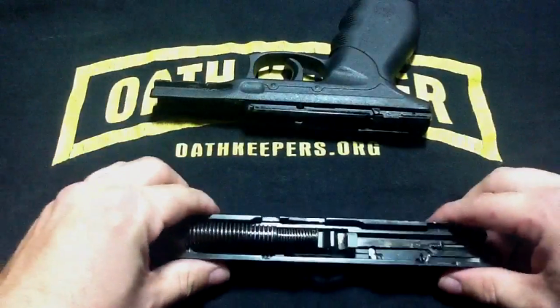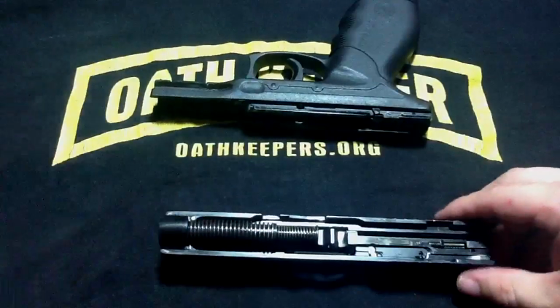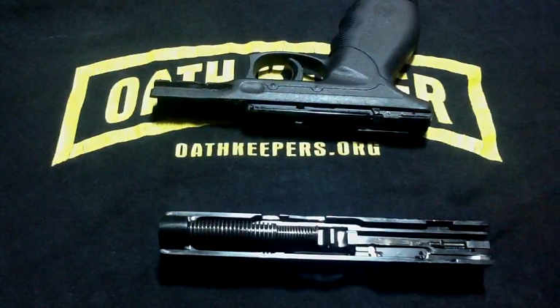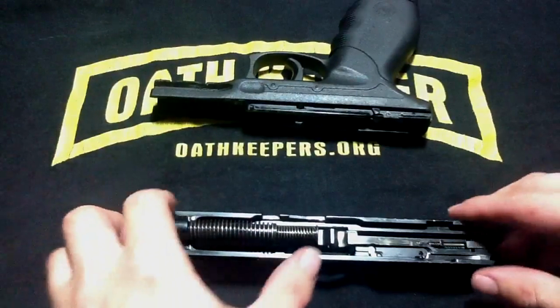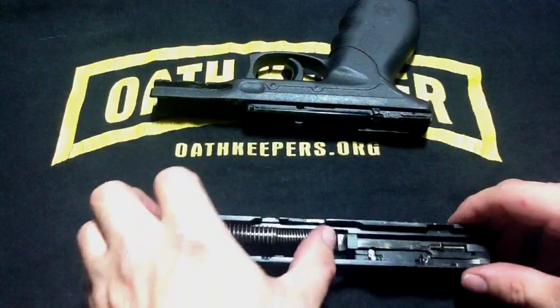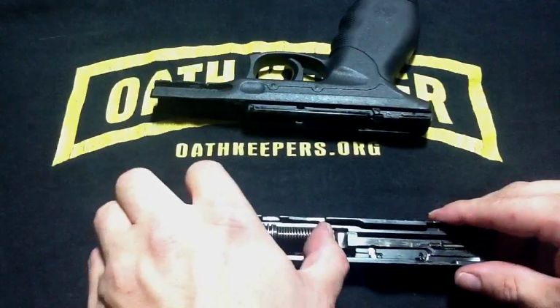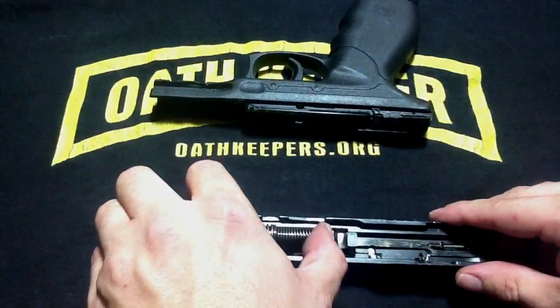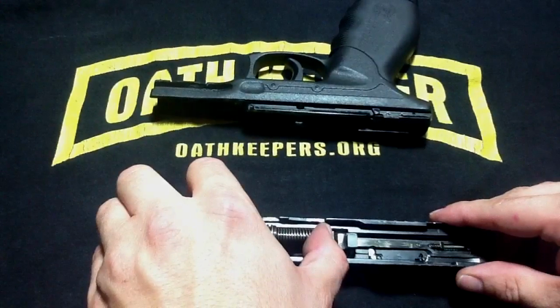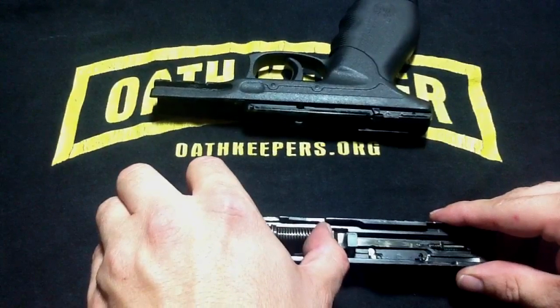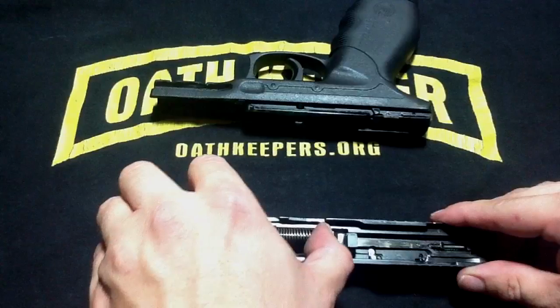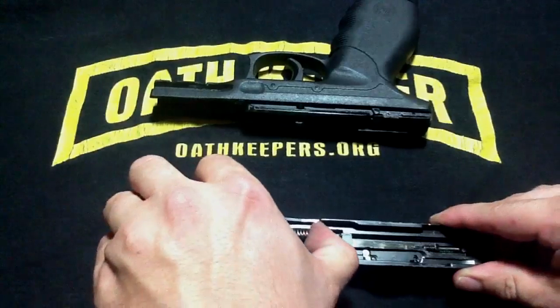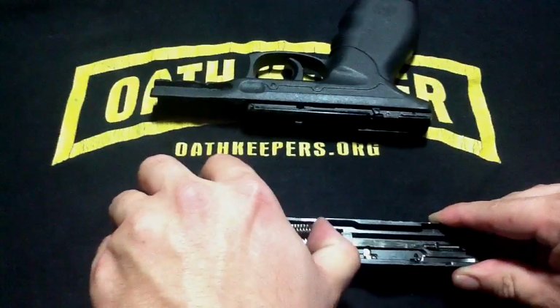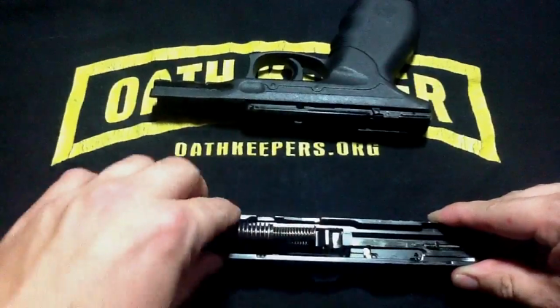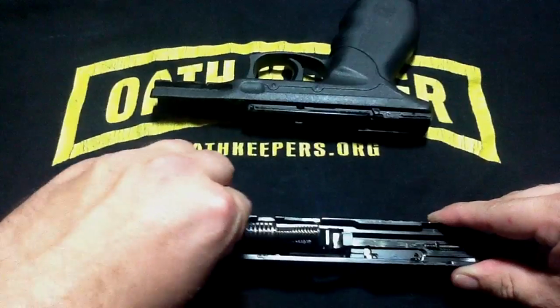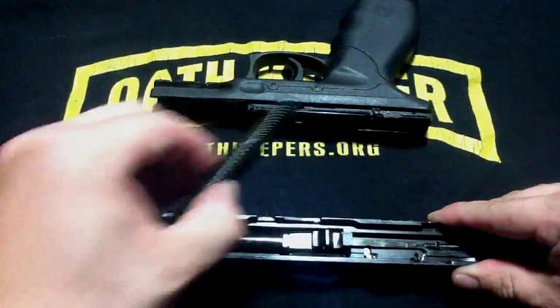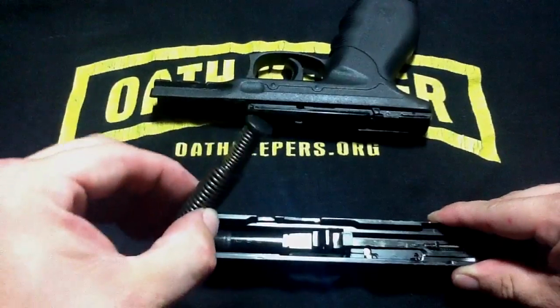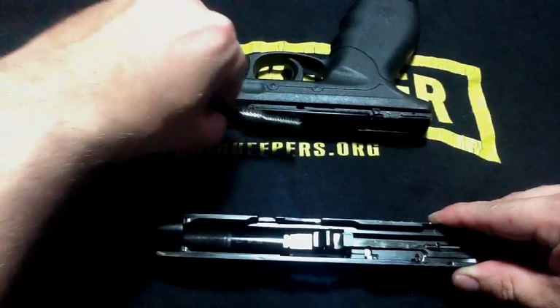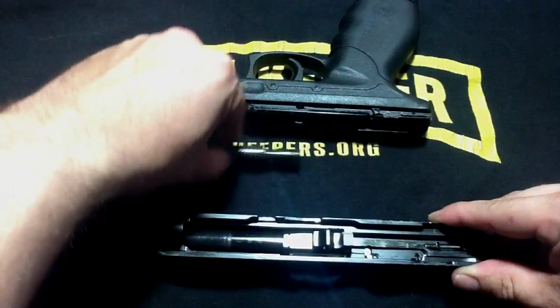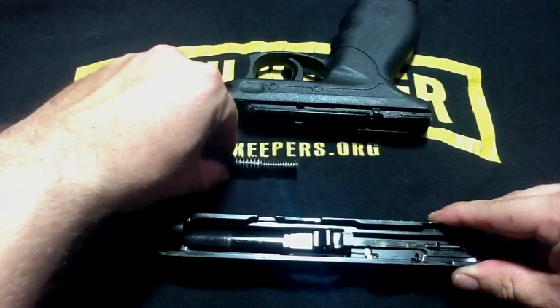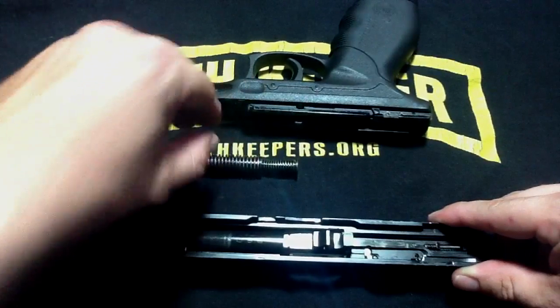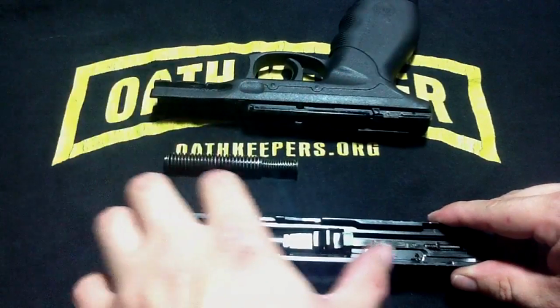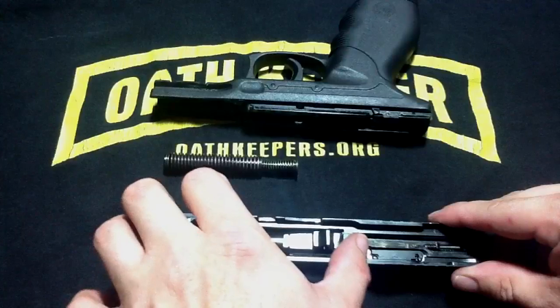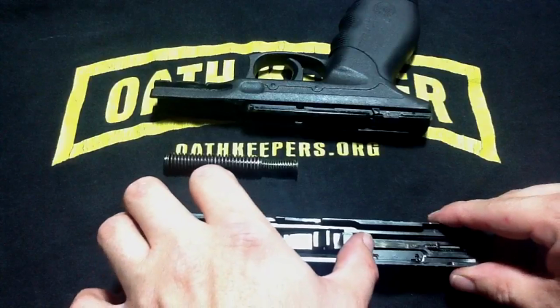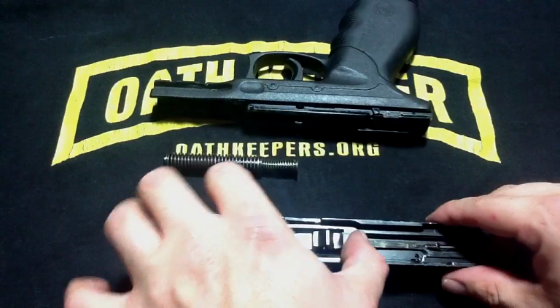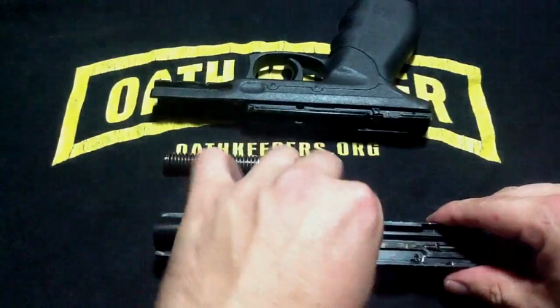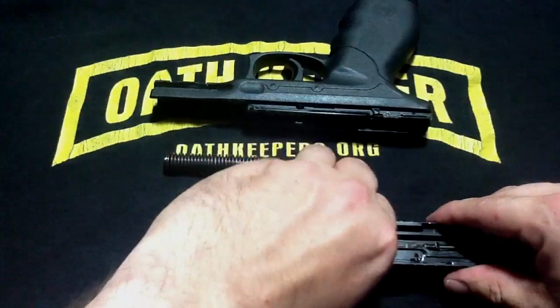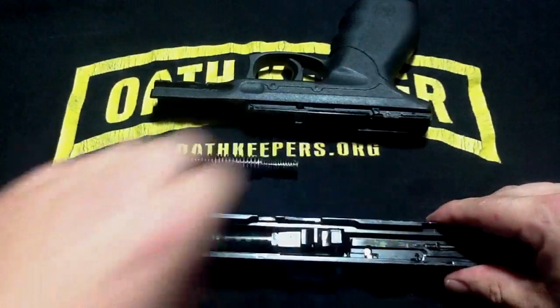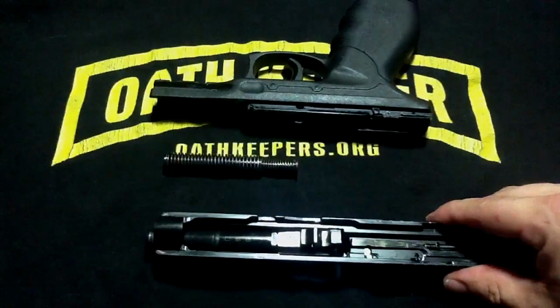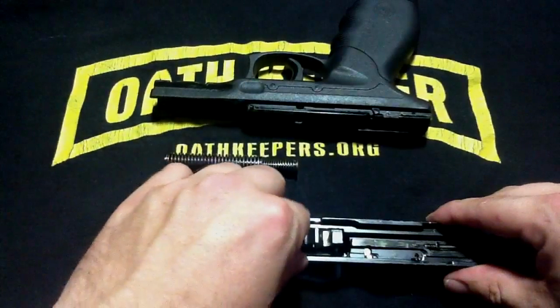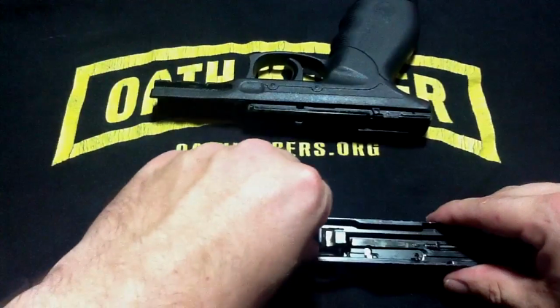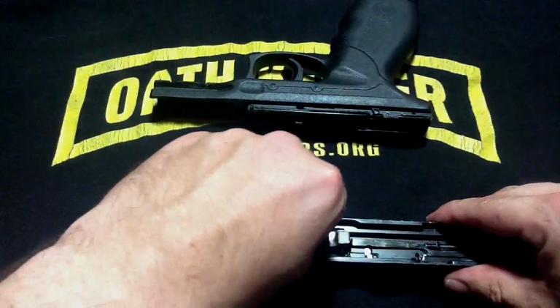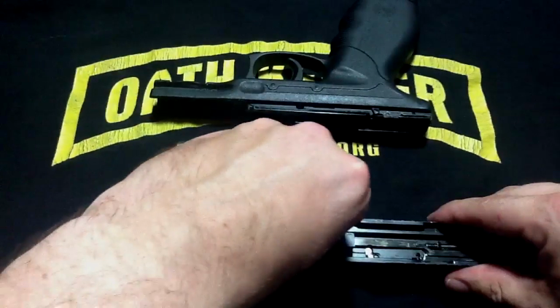To disassemble the slide, you need to push forward on the guide rod, and that will release it from the barrel and the slide. To remove the barrel, you need to lift up, push forward, as you can see here.